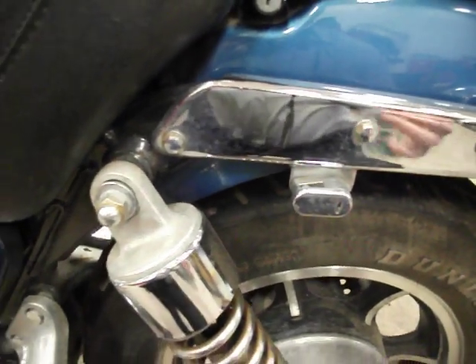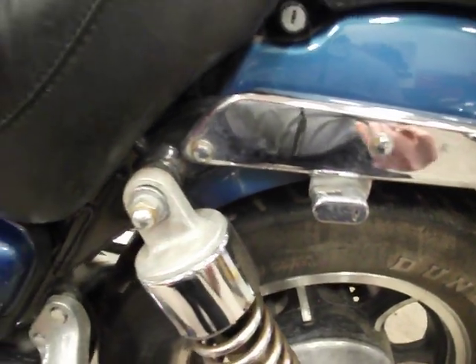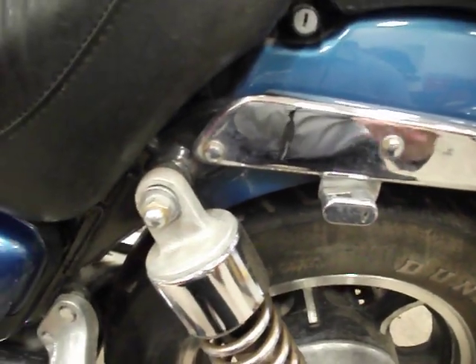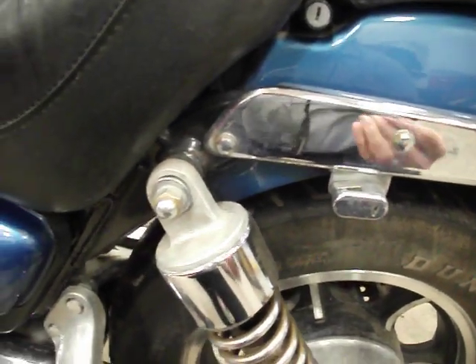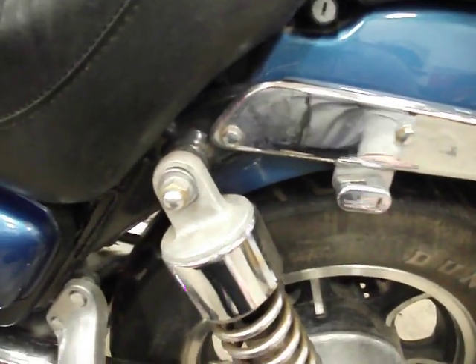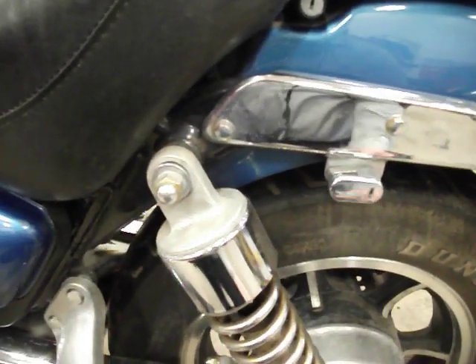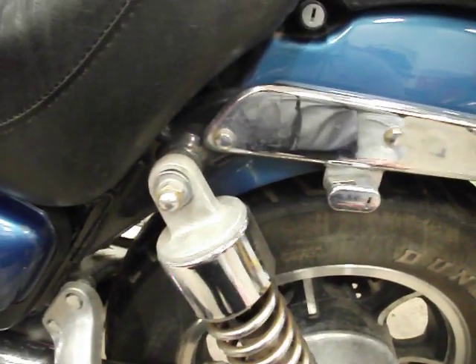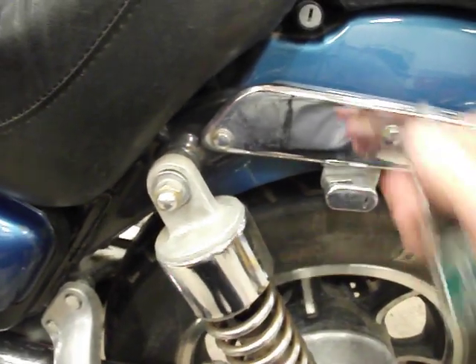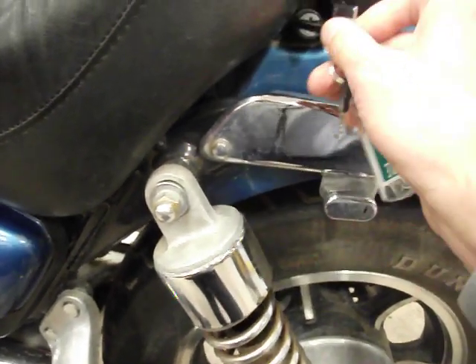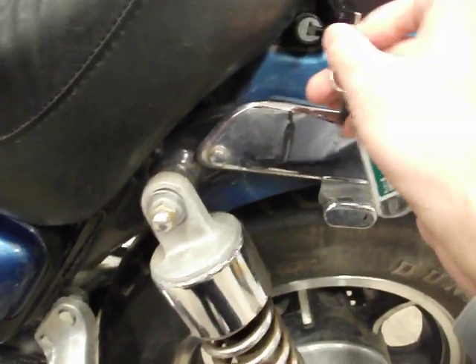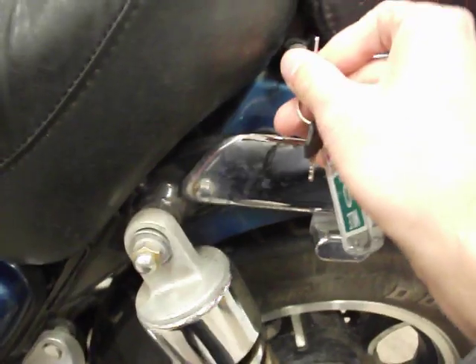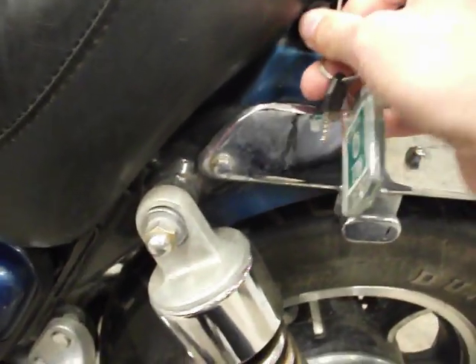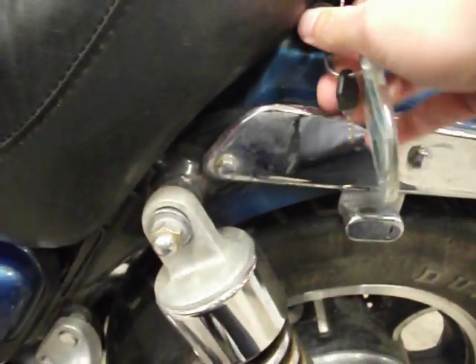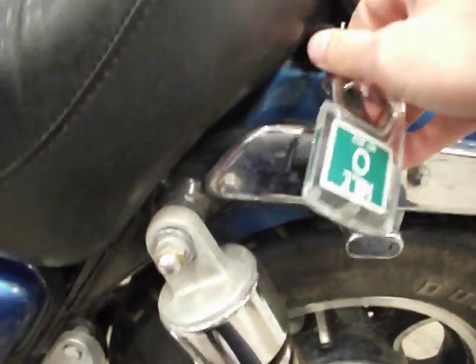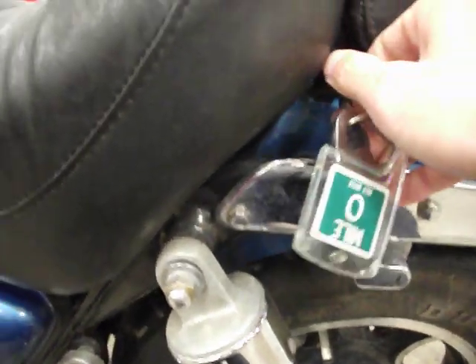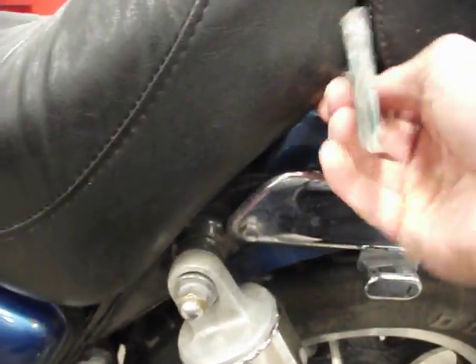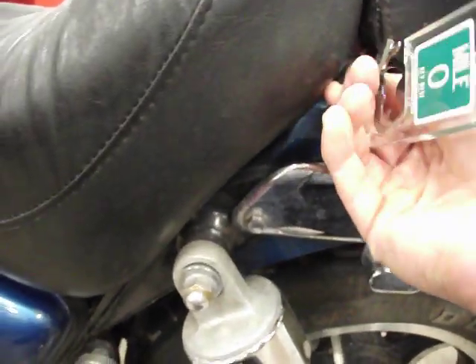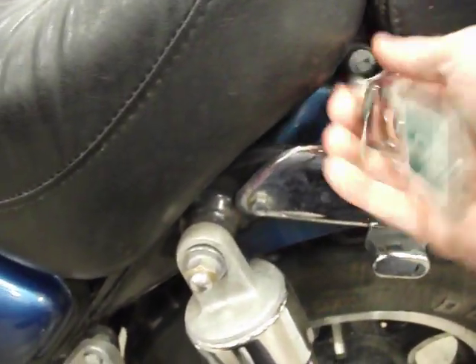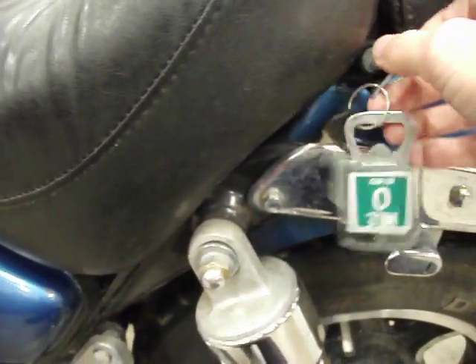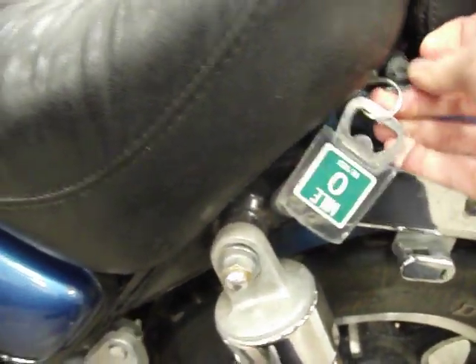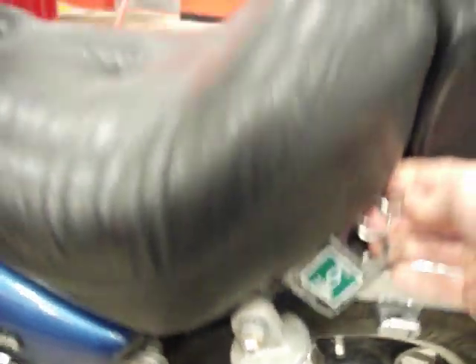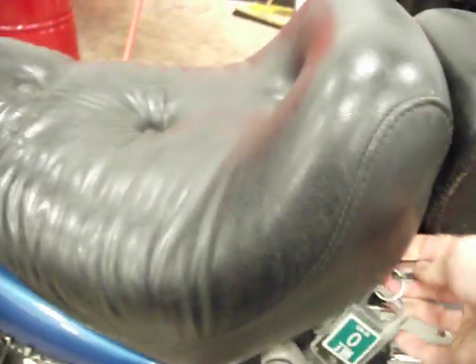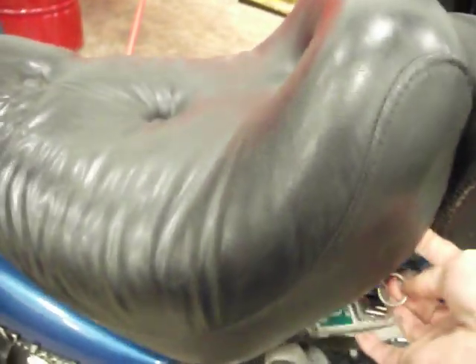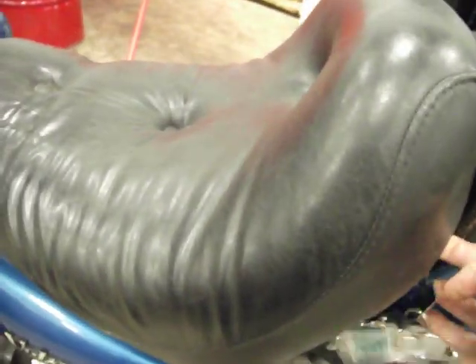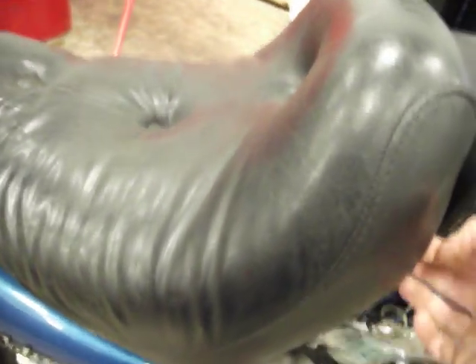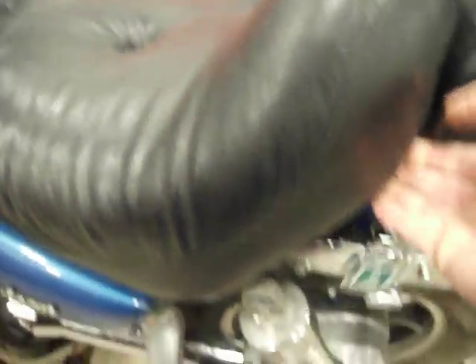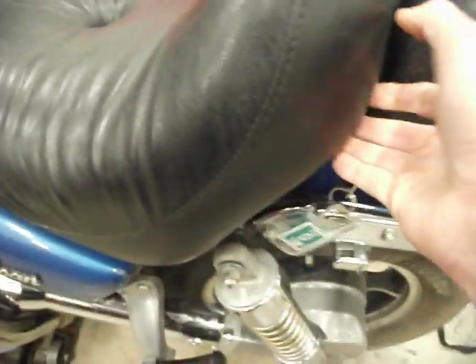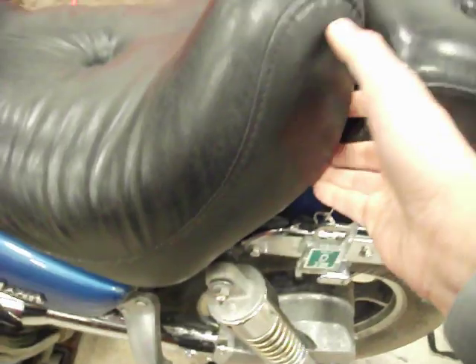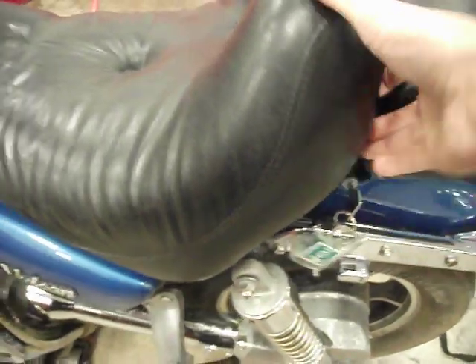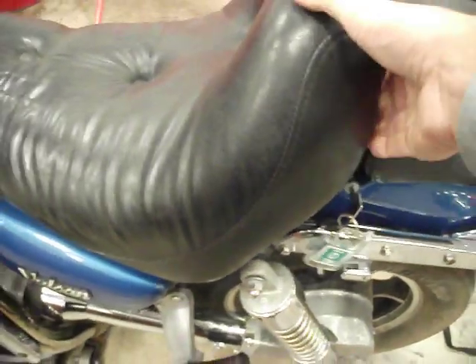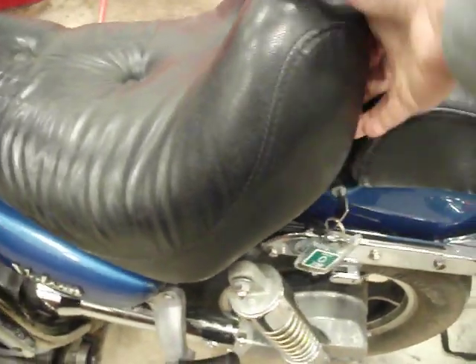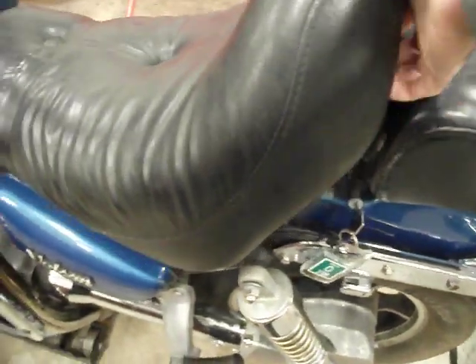We're just going to take the key that you use for the ignition, put it in, turn, and the seat's going to lift right up.